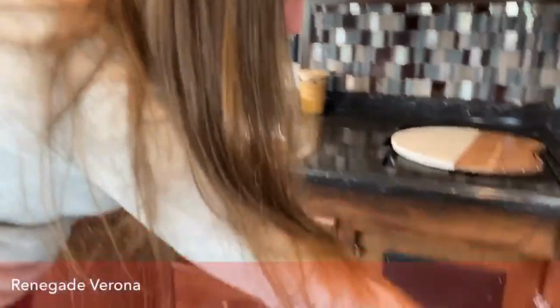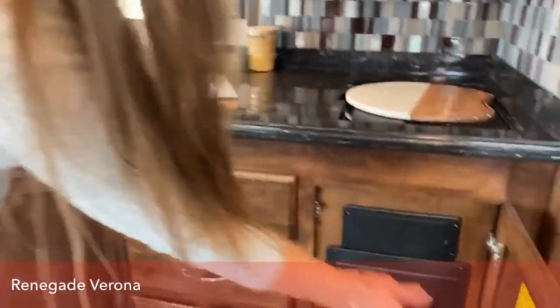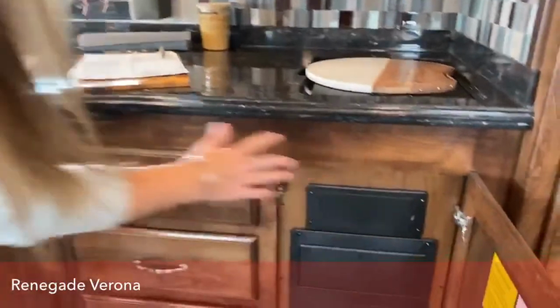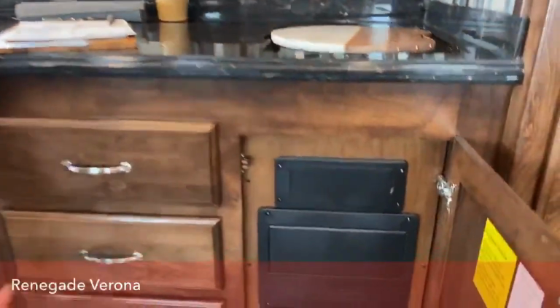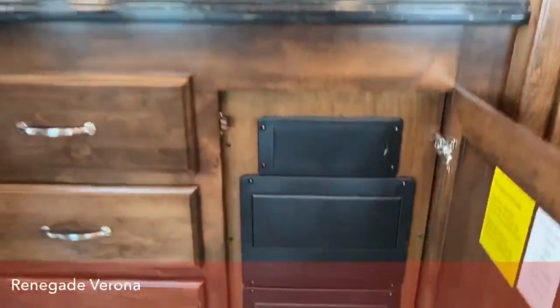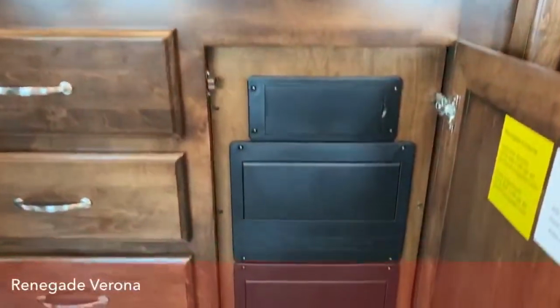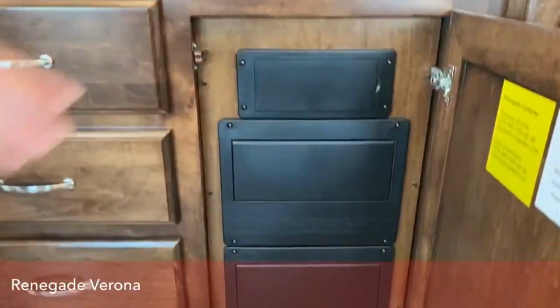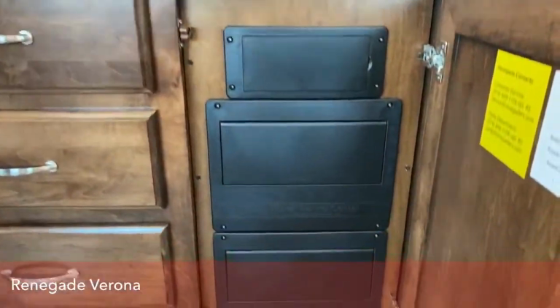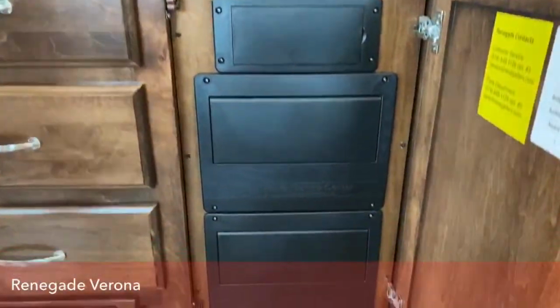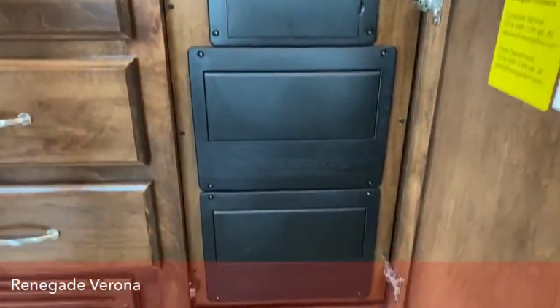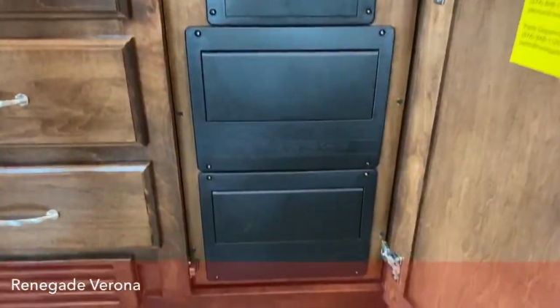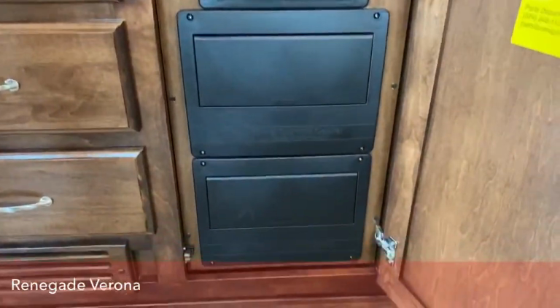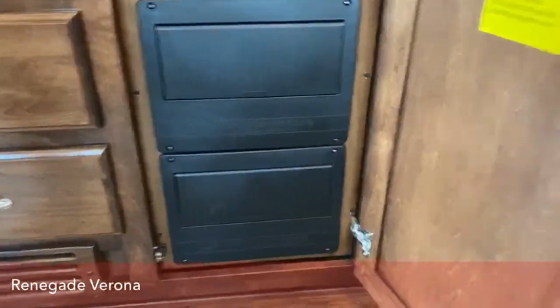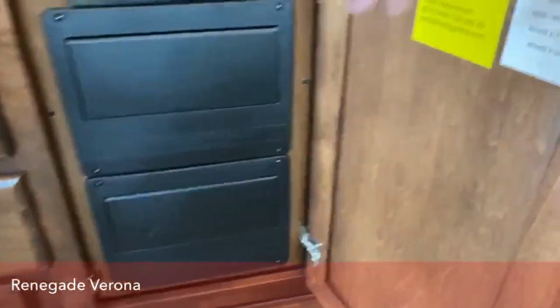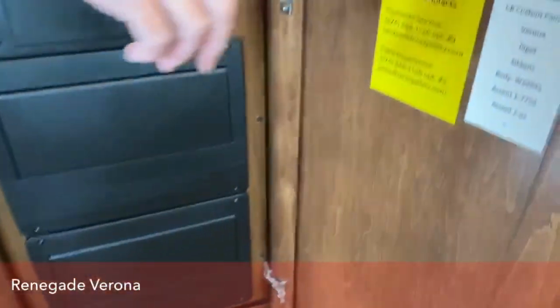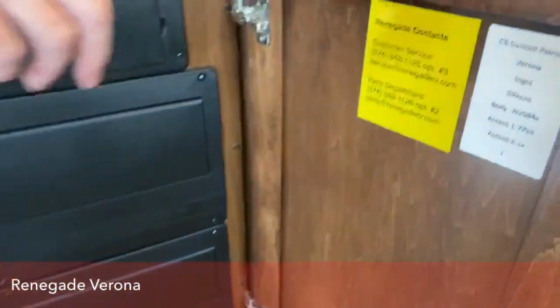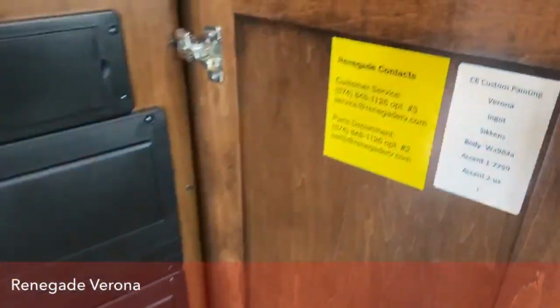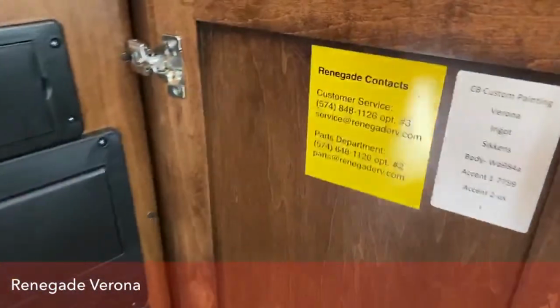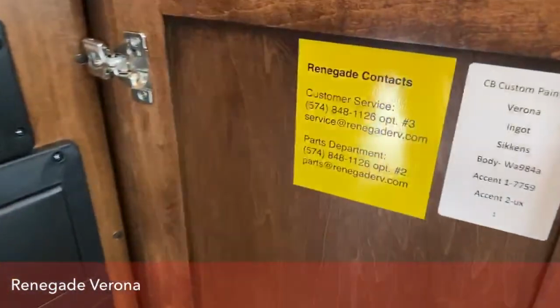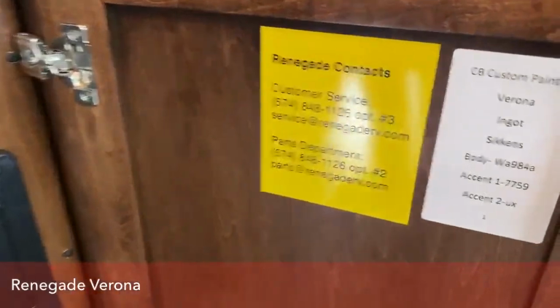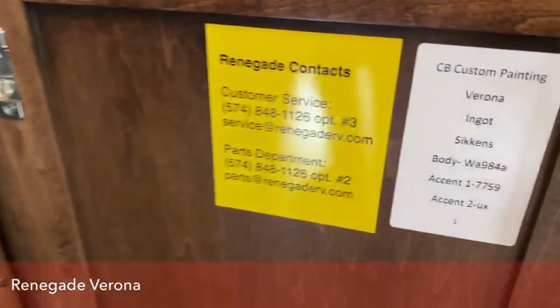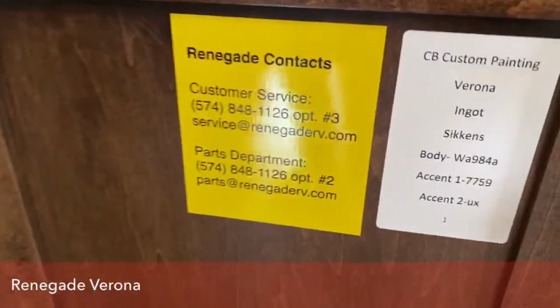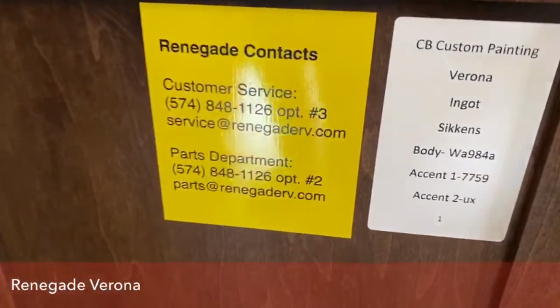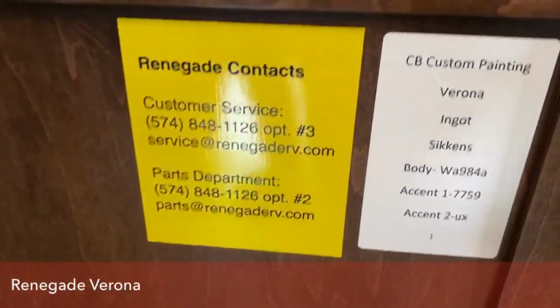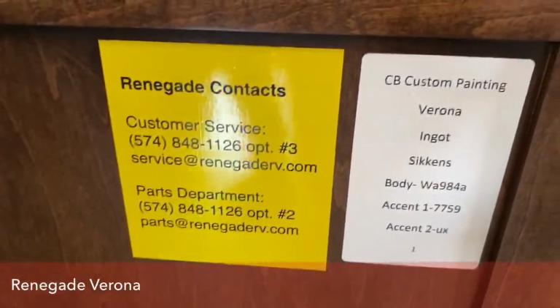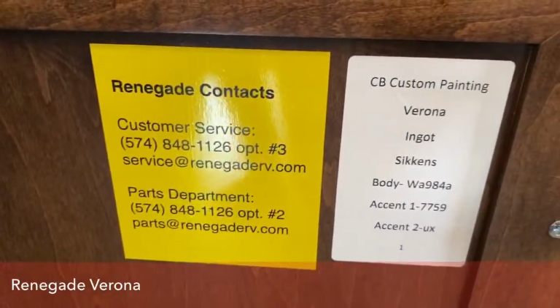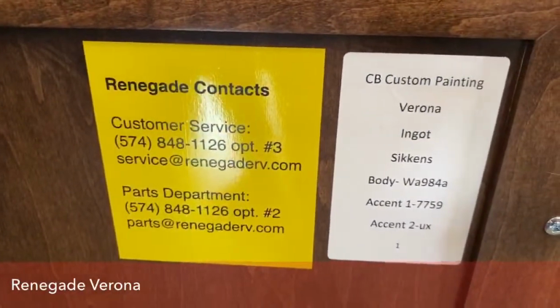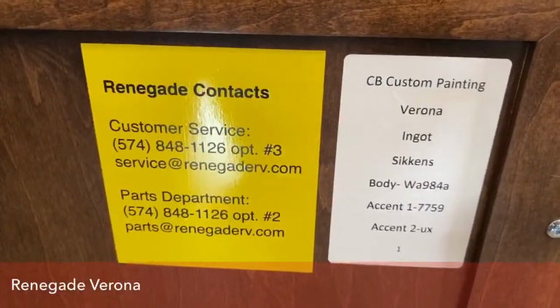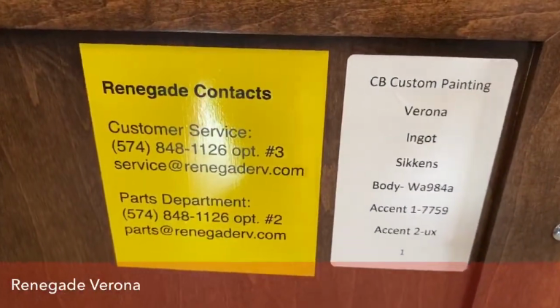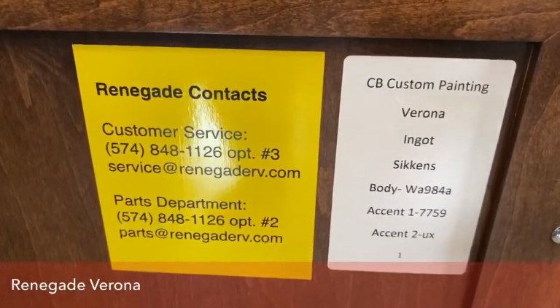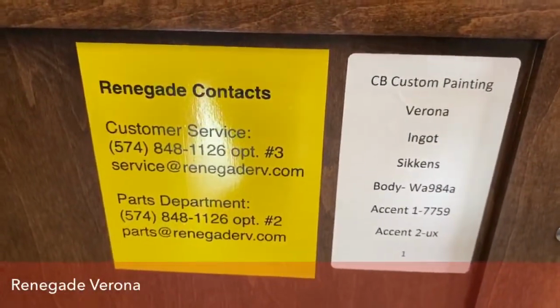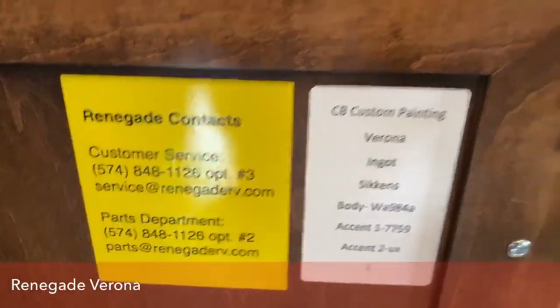Here's where you have all of your fuses. And here's your Renegade contact information — so if you had any questions or if you had an emergency, you'd have an 800 number that you could call. It's all right there for you.